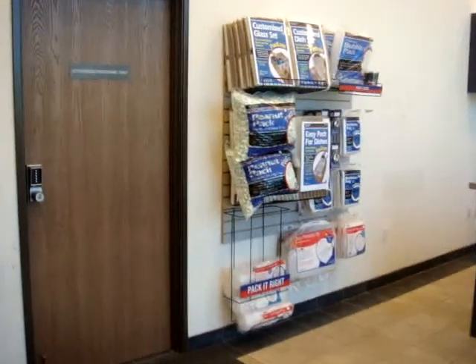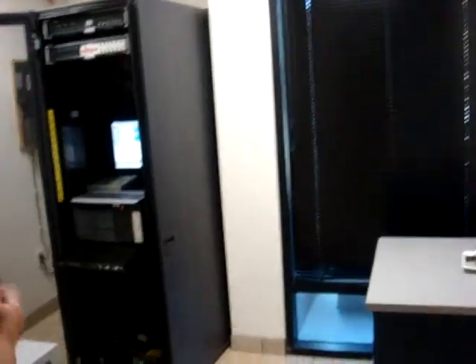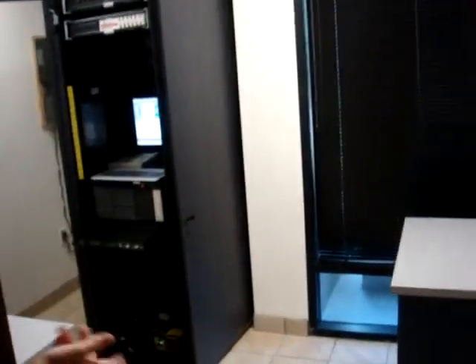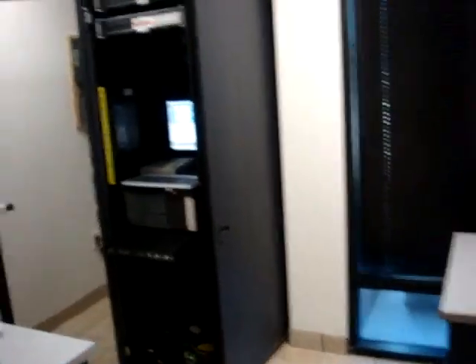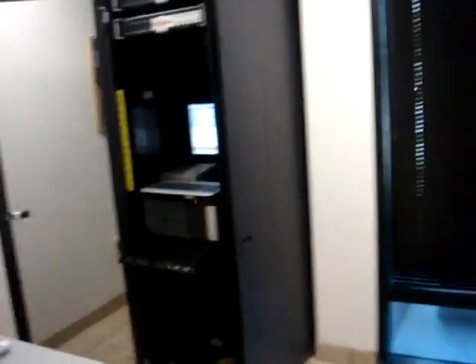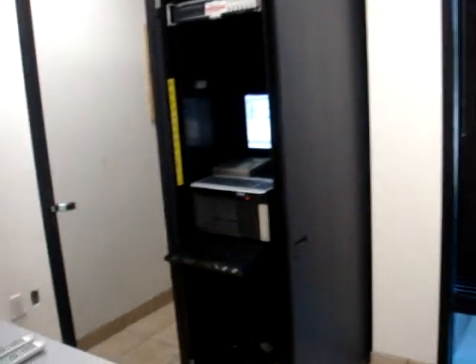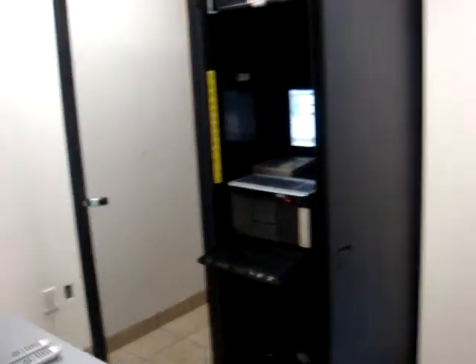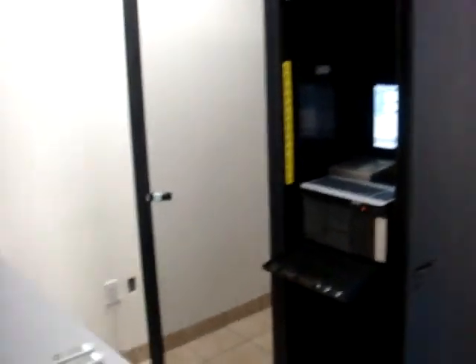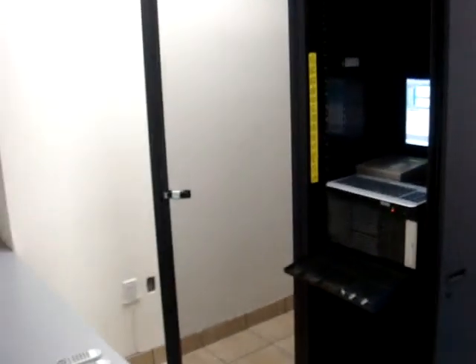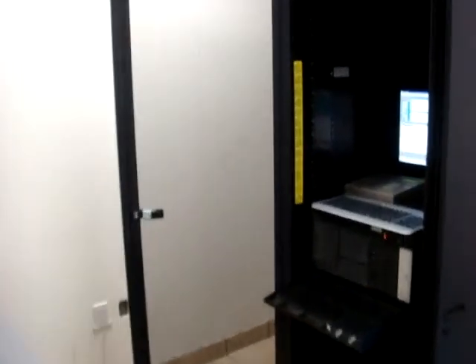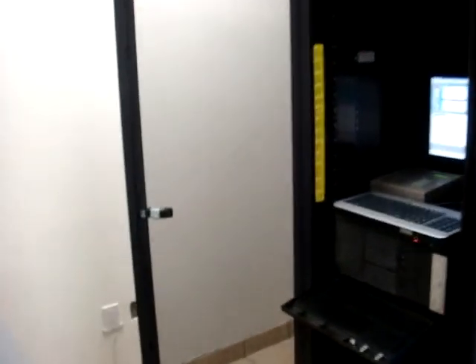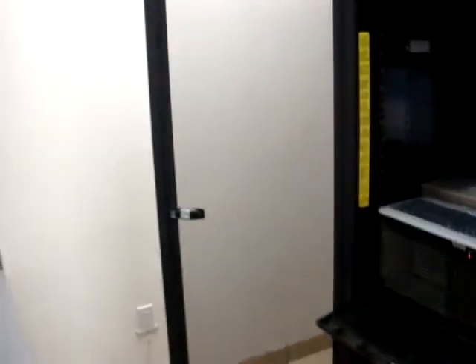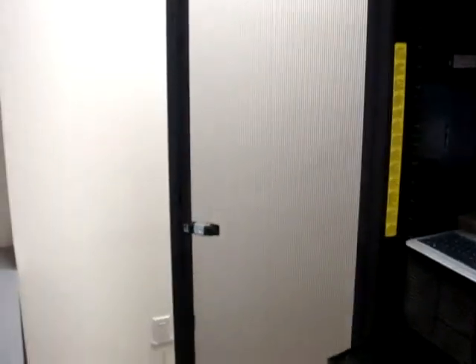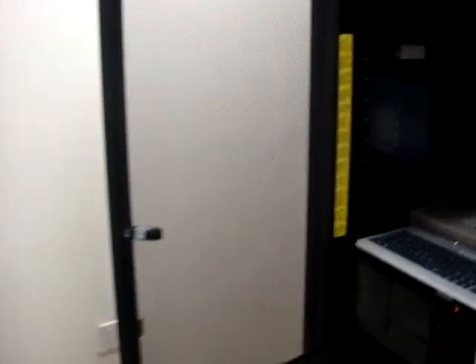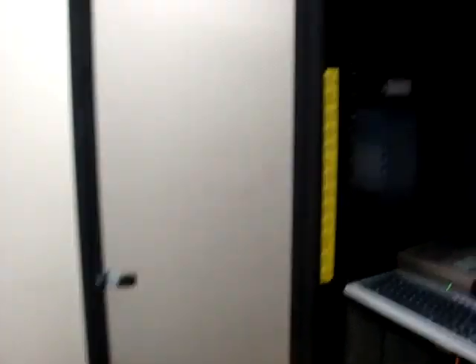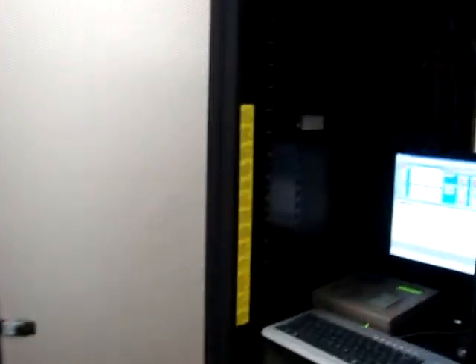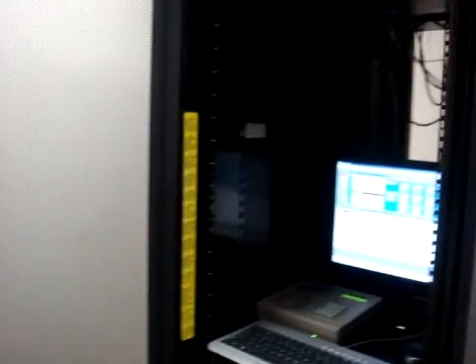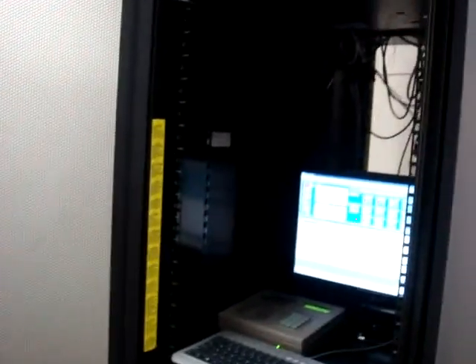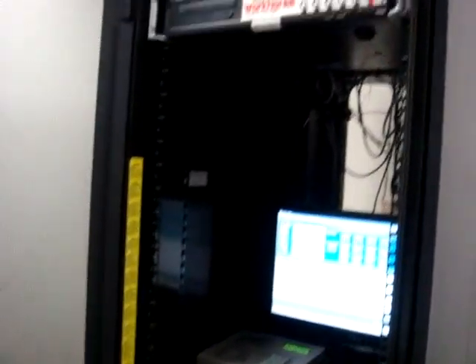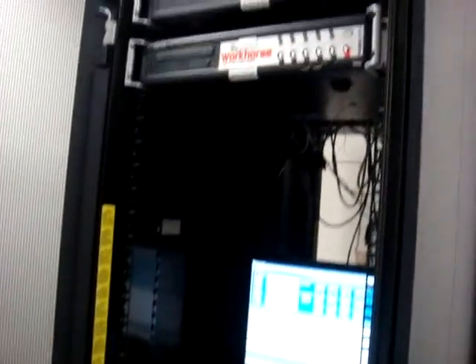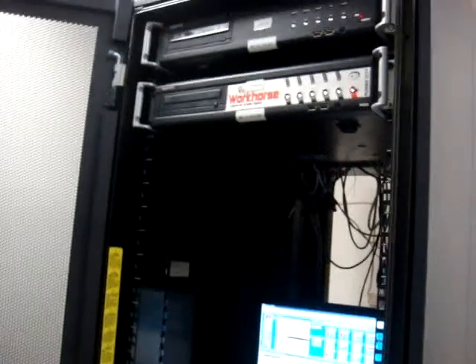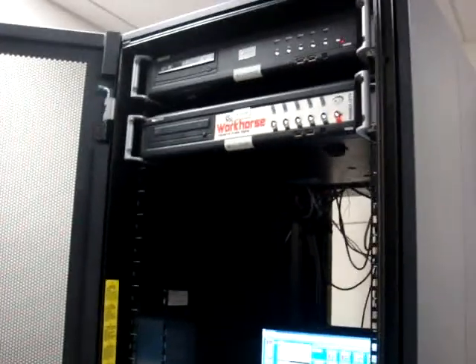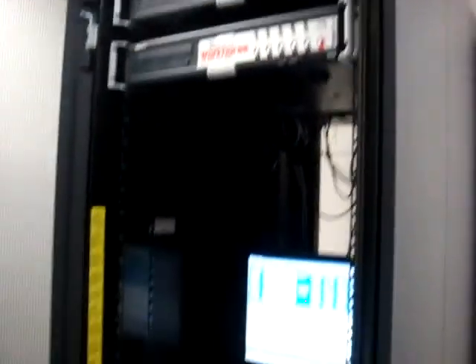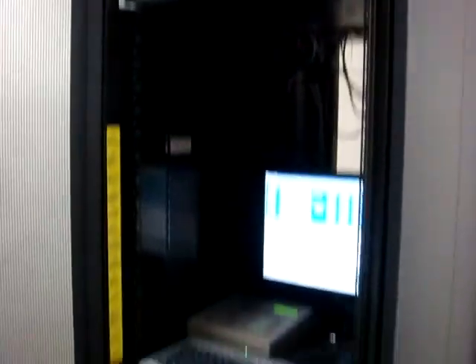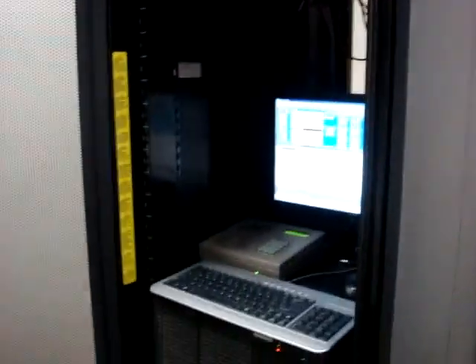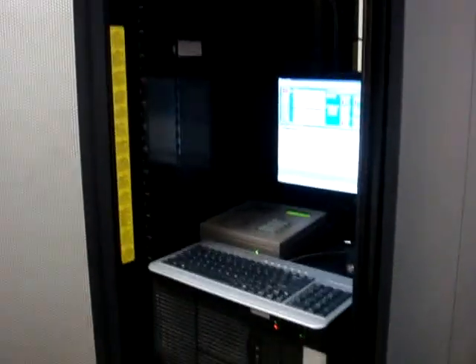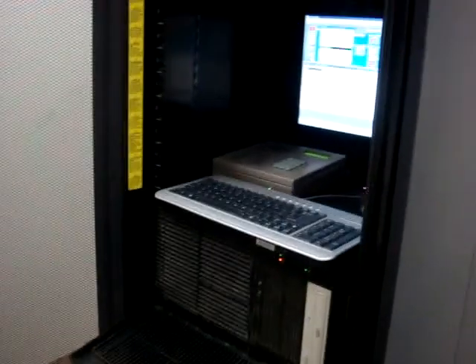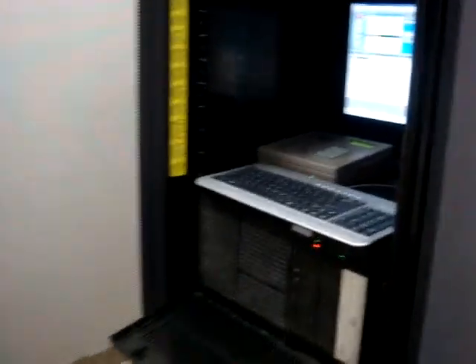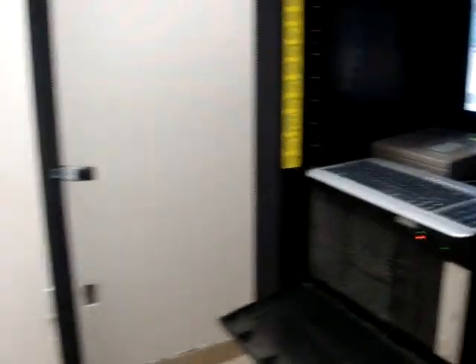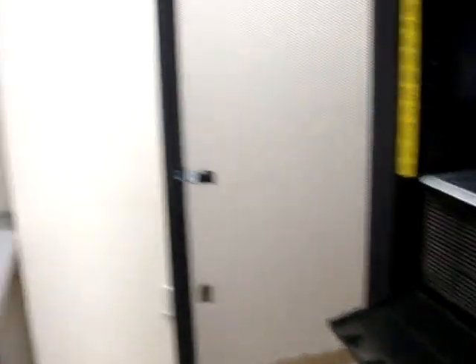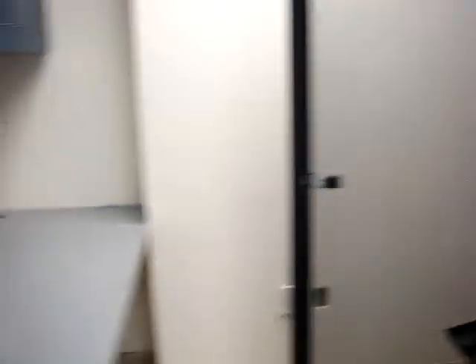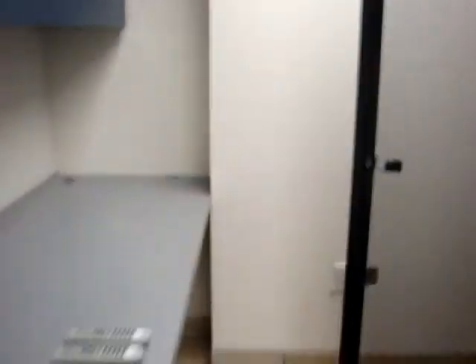They were working on this yesterday. This is the computer room — this is the main frame right now. There's a lot of storage space here, which is good.